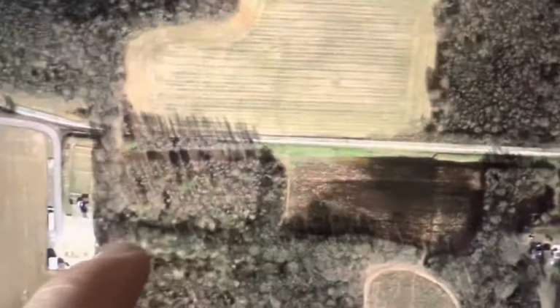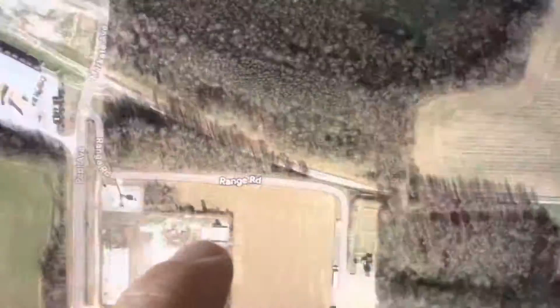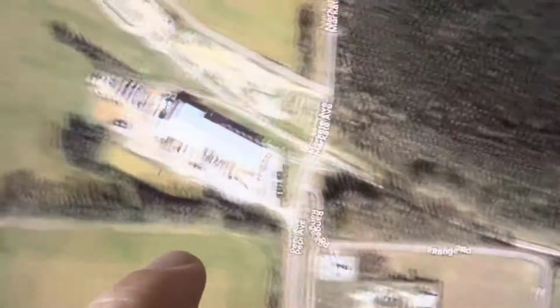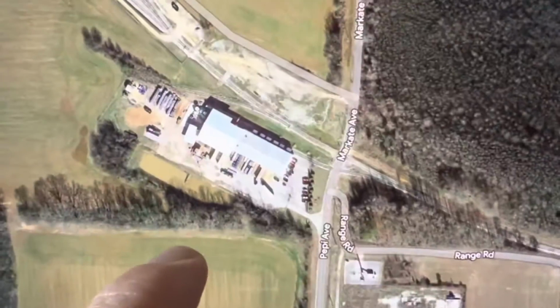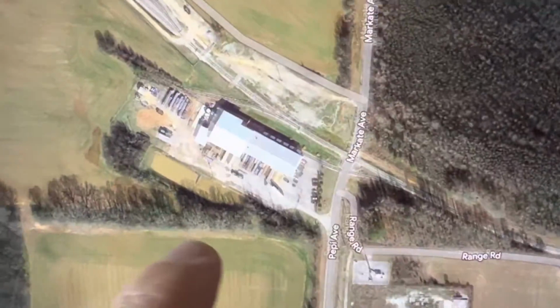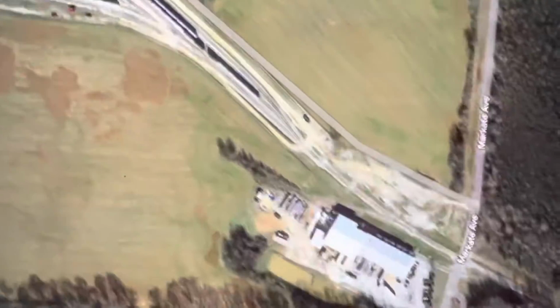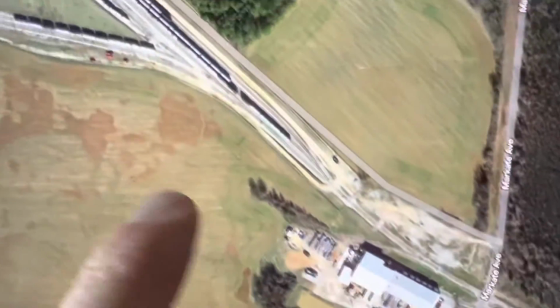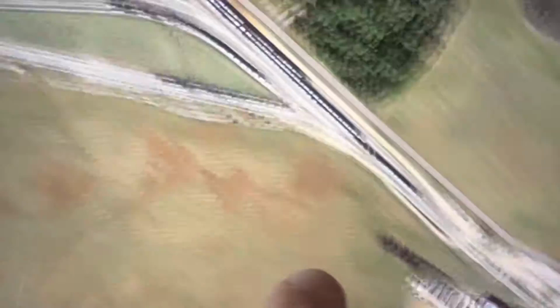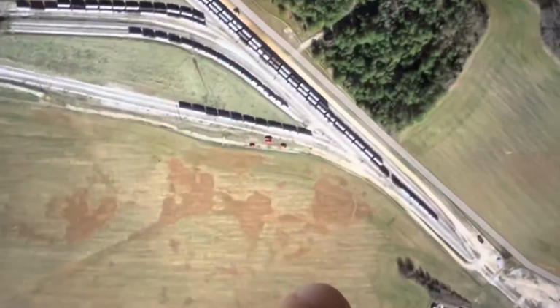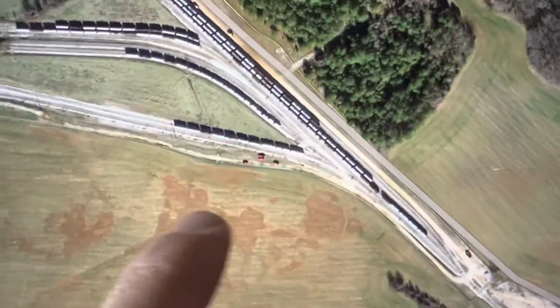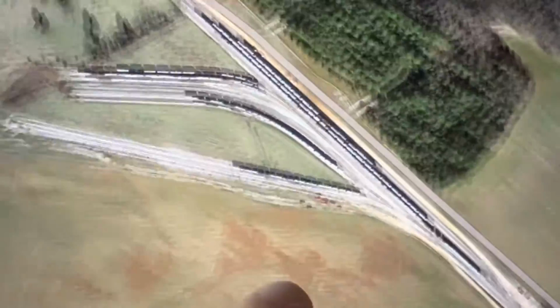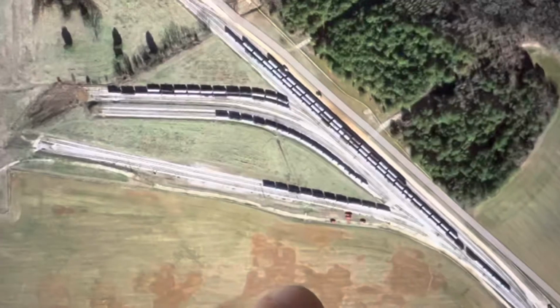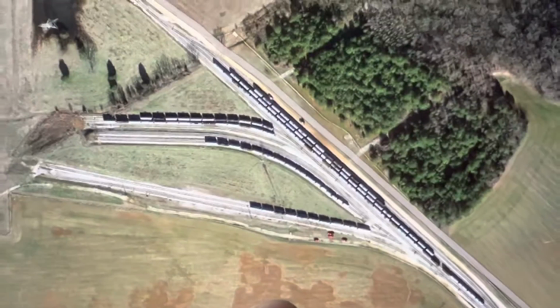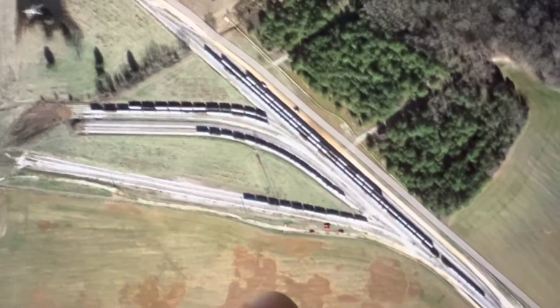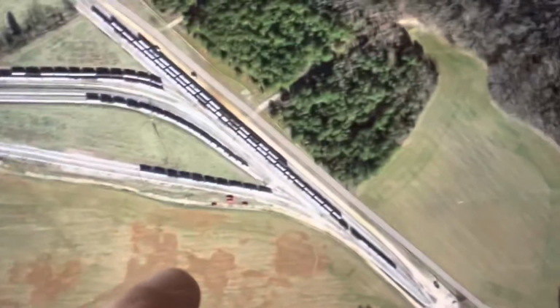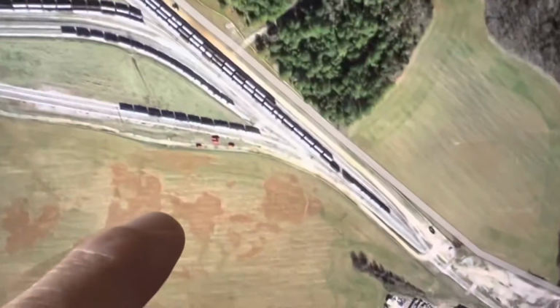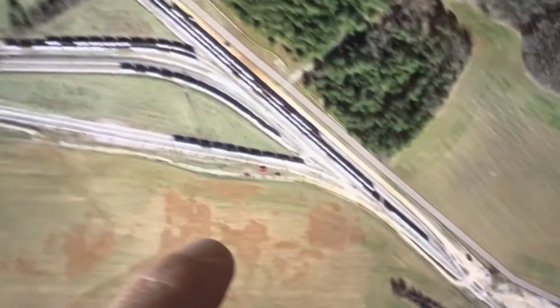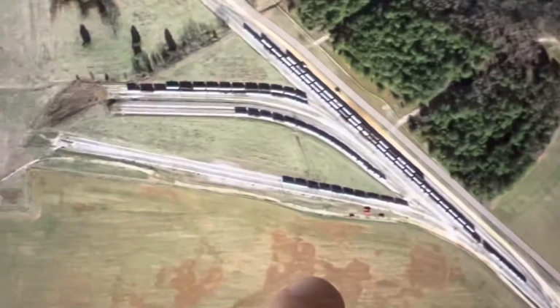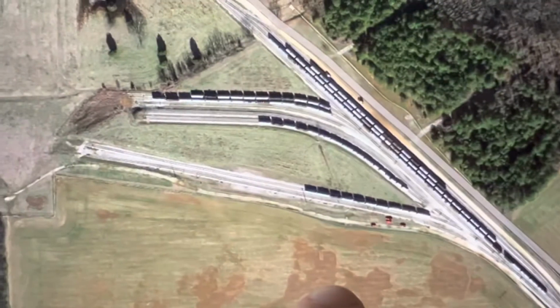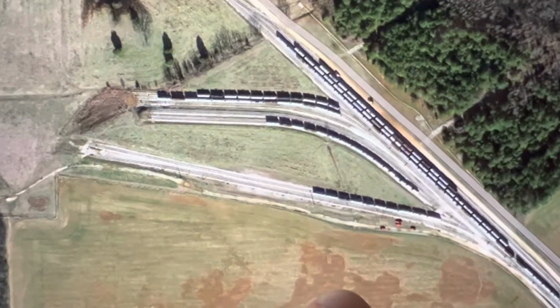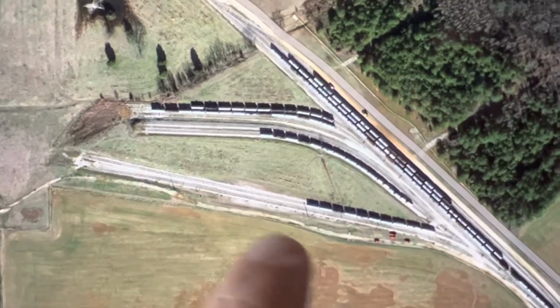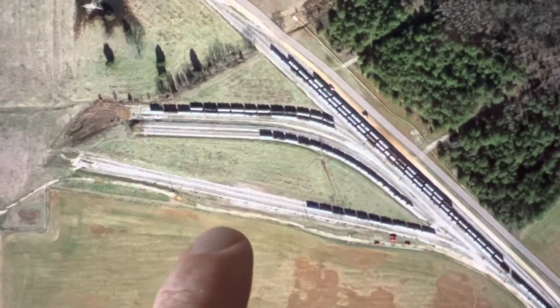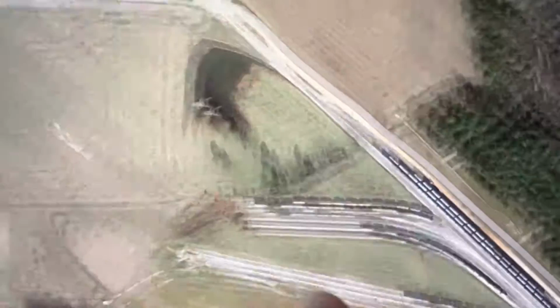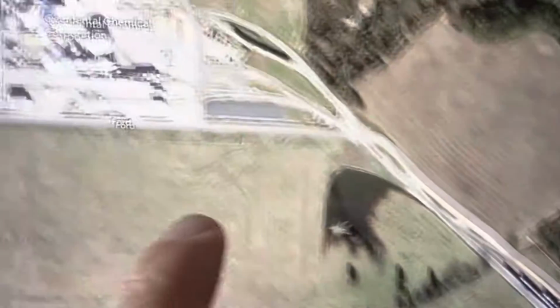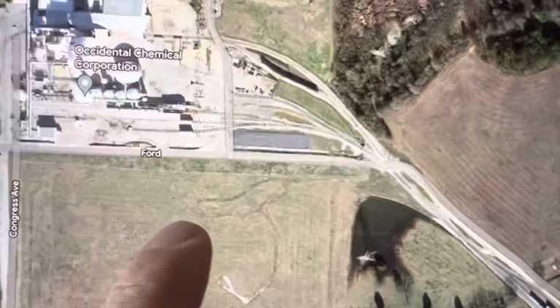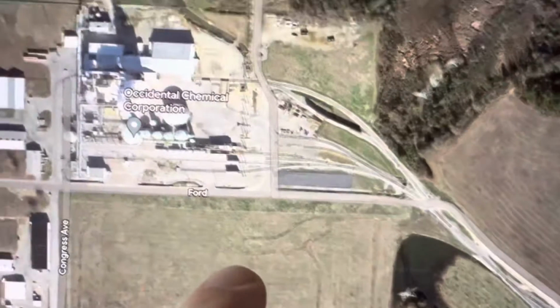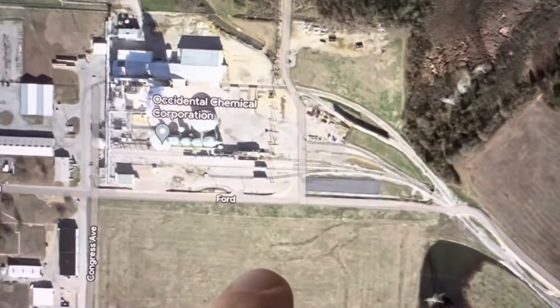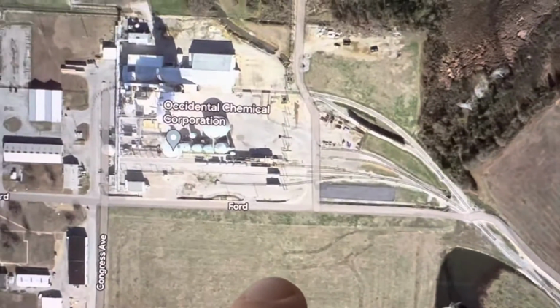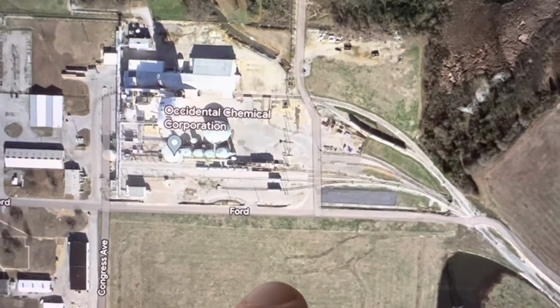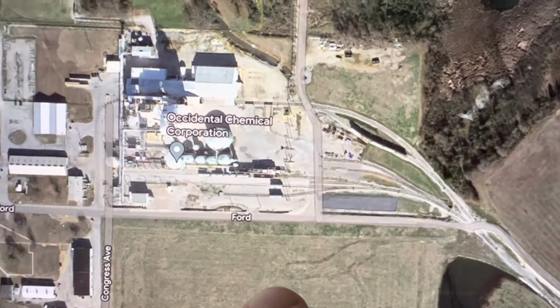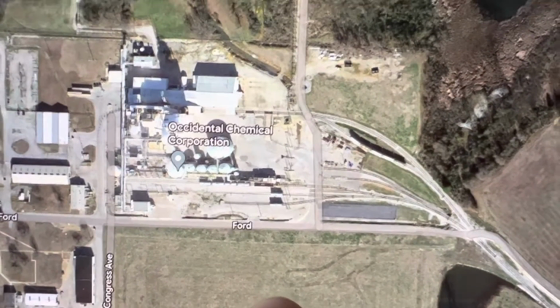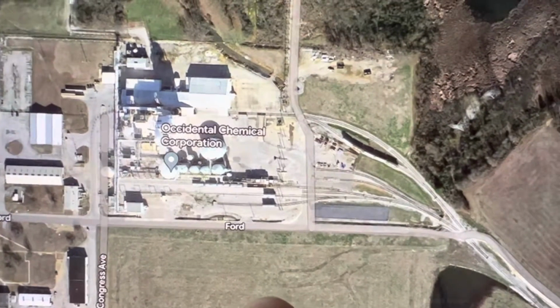This is a marshaling yard, which you can see even from the satellite view is really, really busy. The line then comes up here to Occidental Chemical.